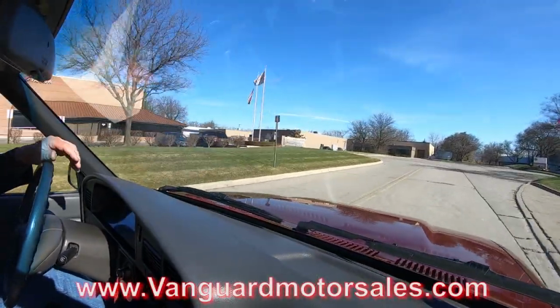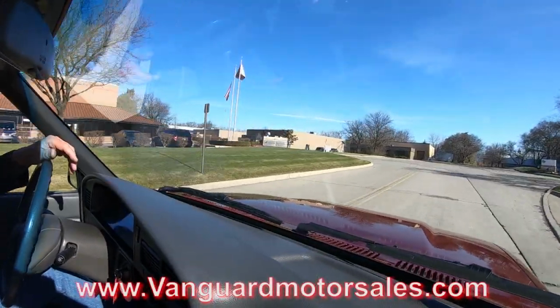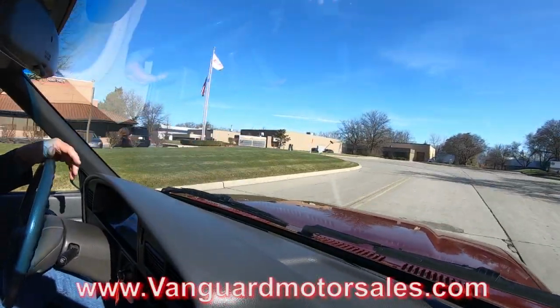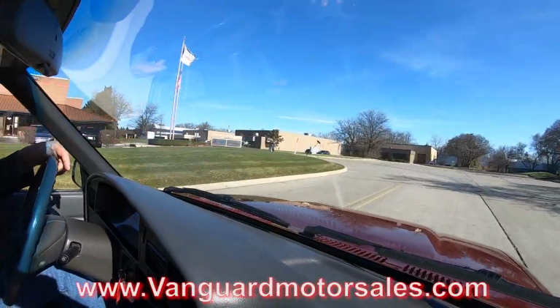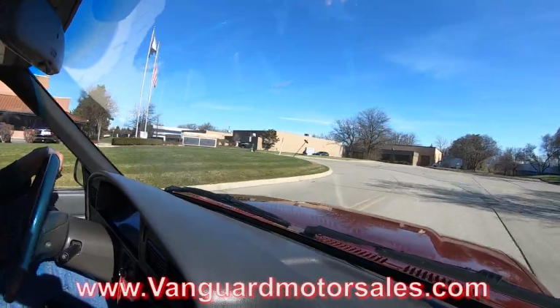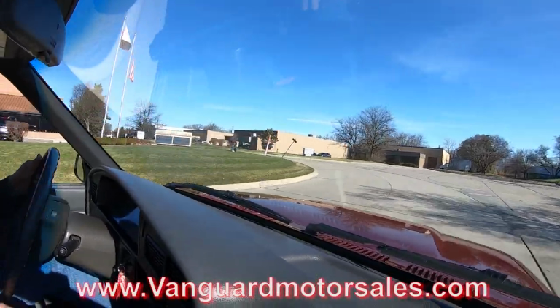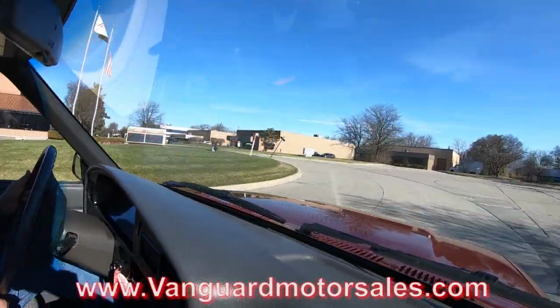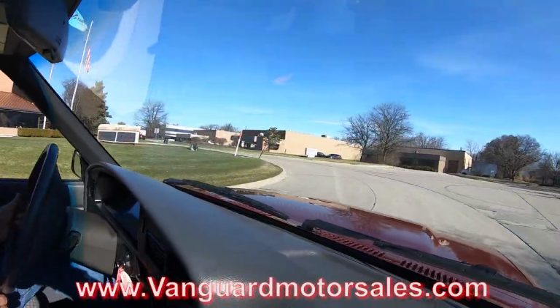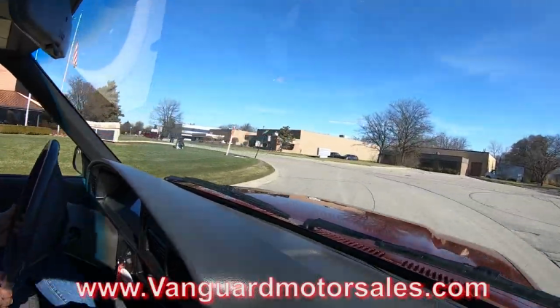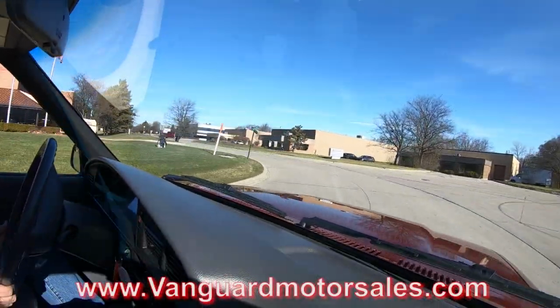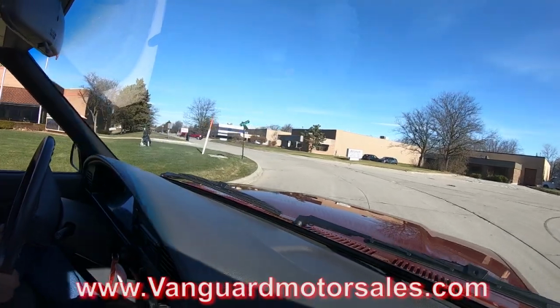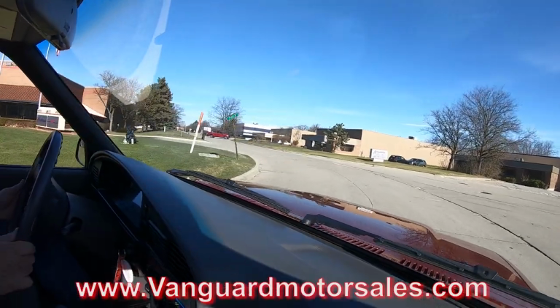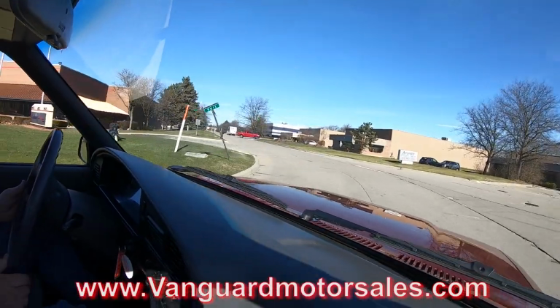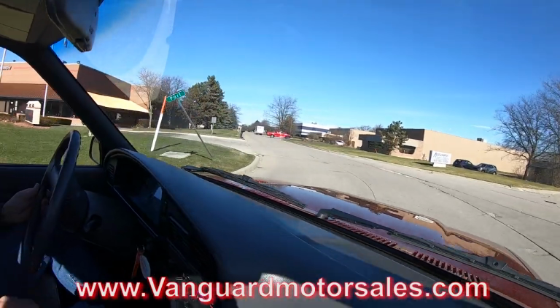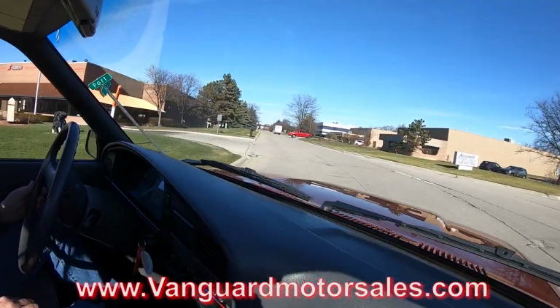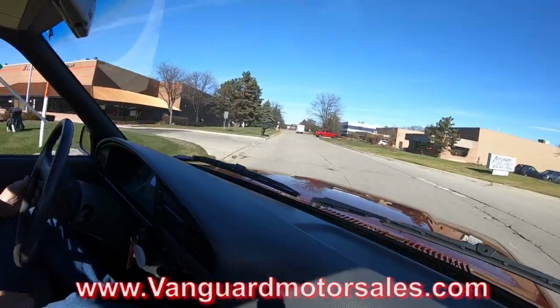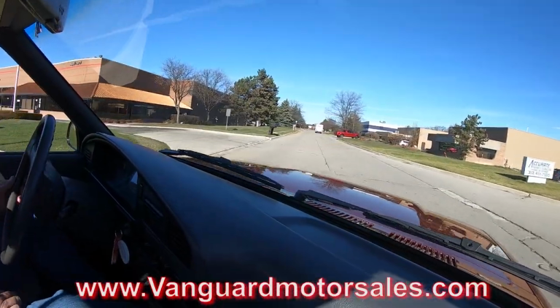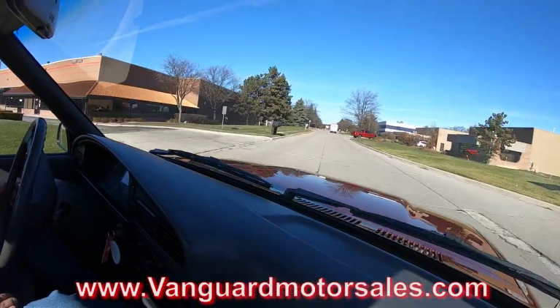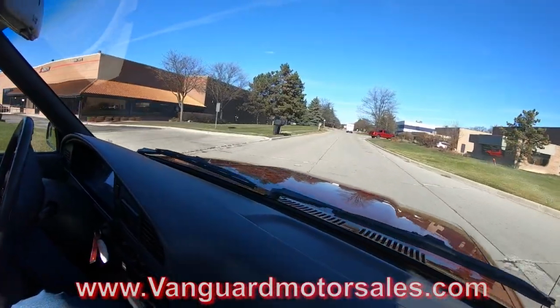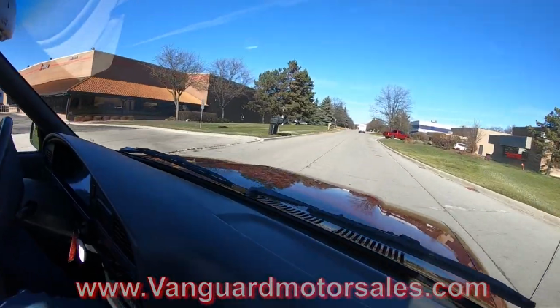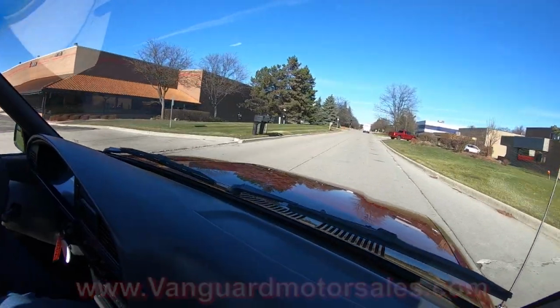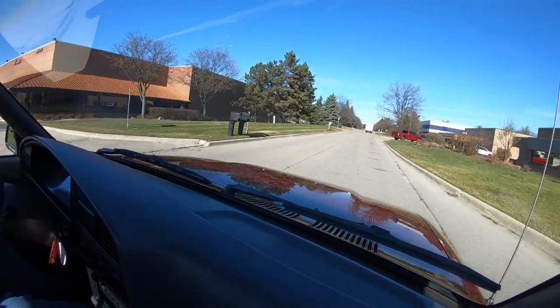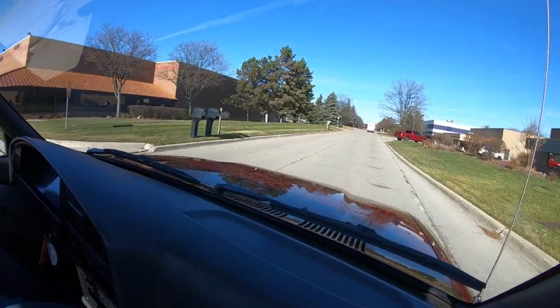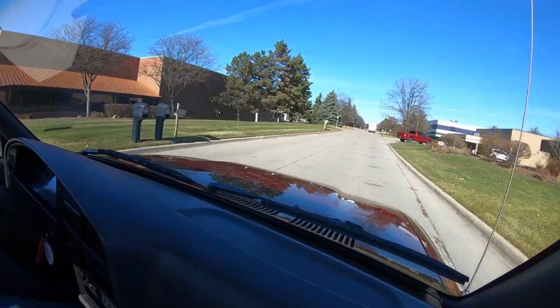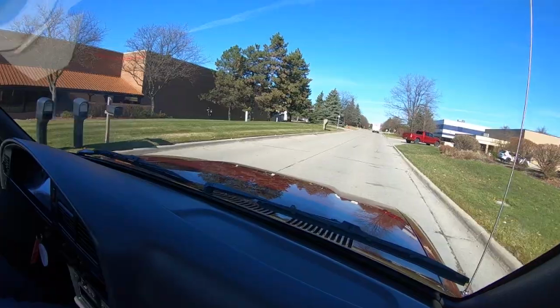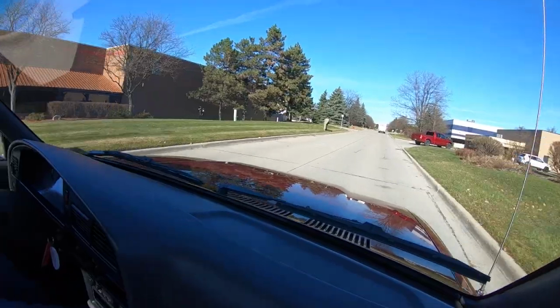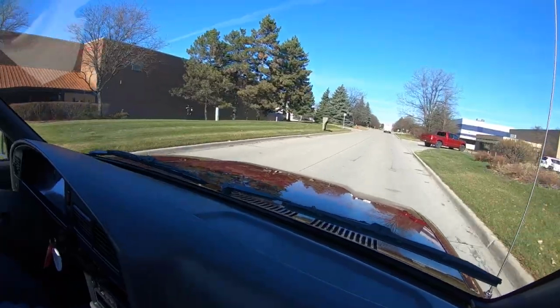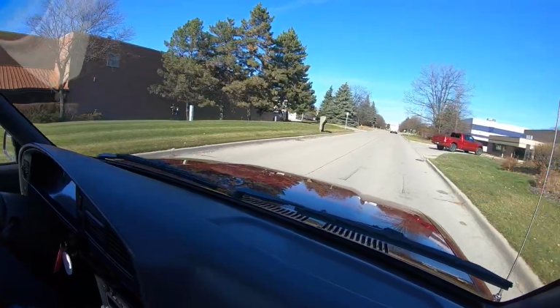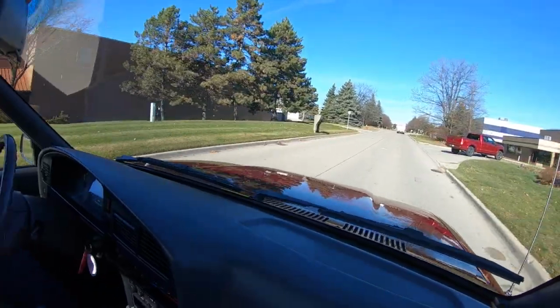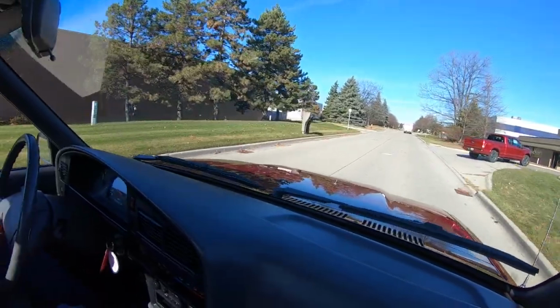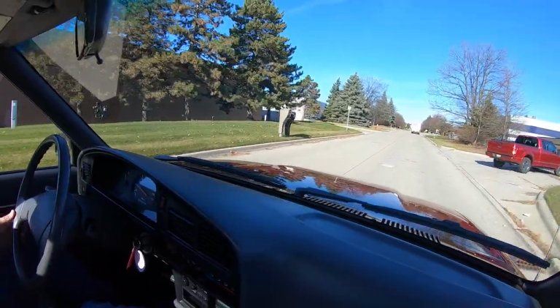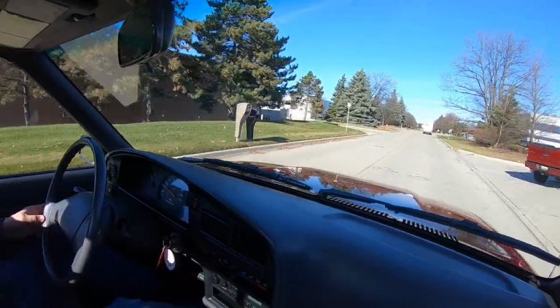The trans feels good, the brakes feel good, the steering feels good. It is power steering, and I believe it's power brakes too. We'll check that out when we get under the hood.